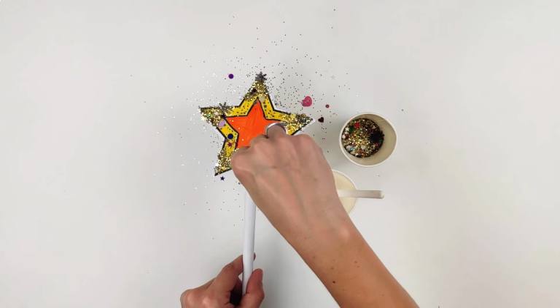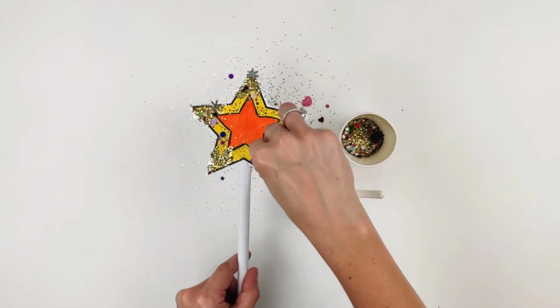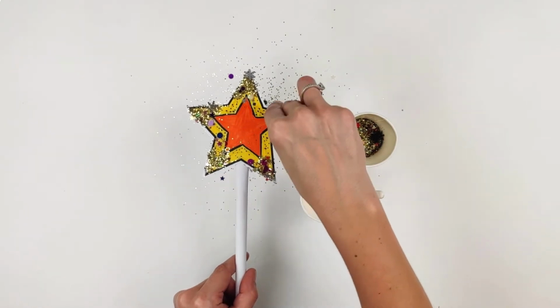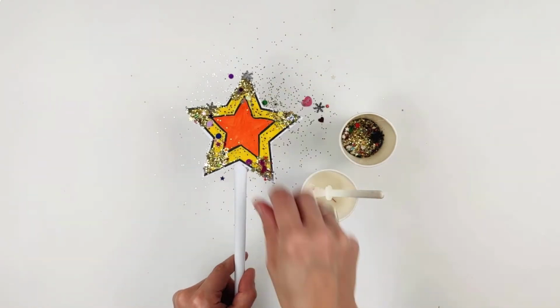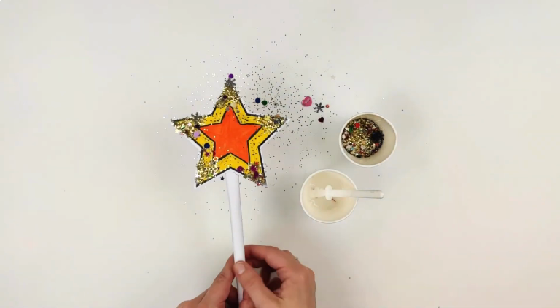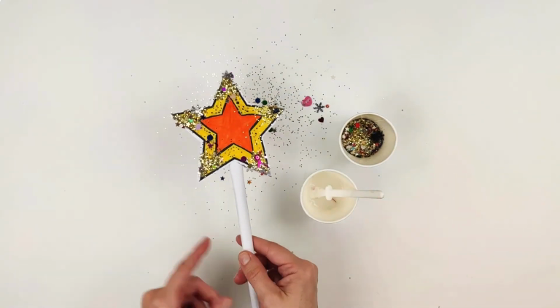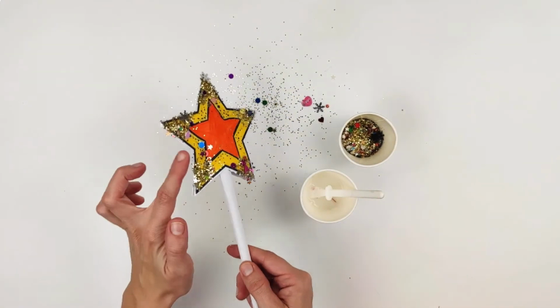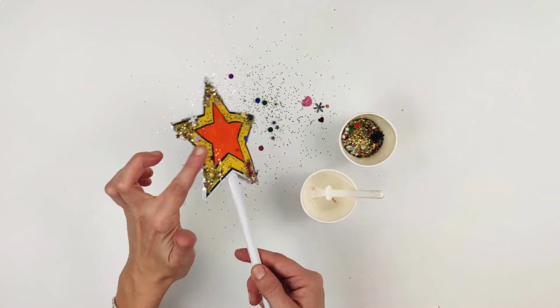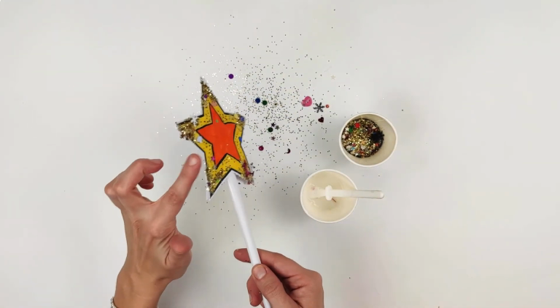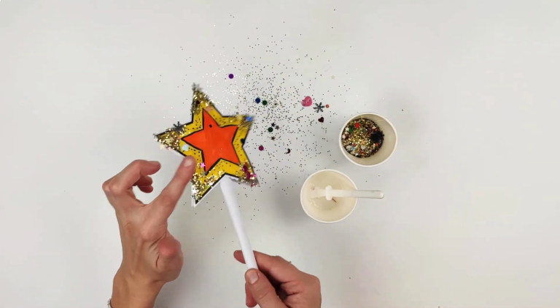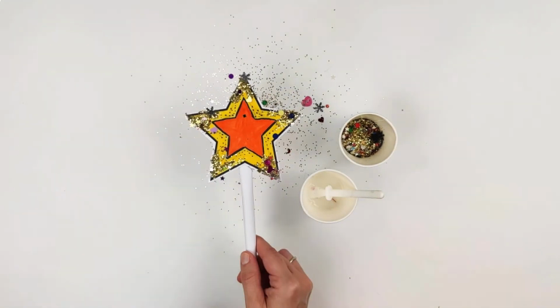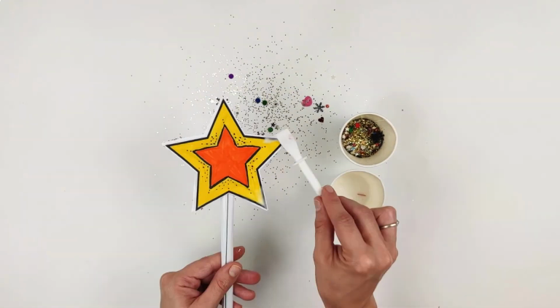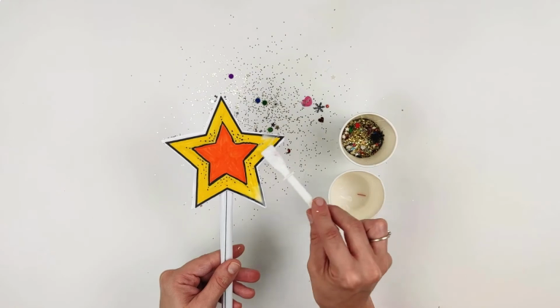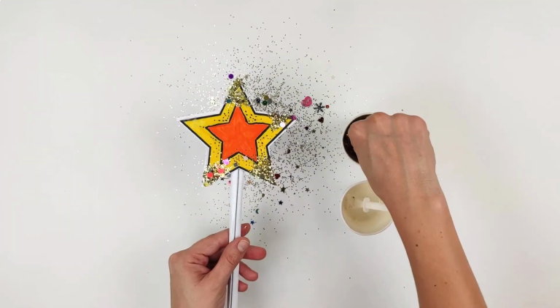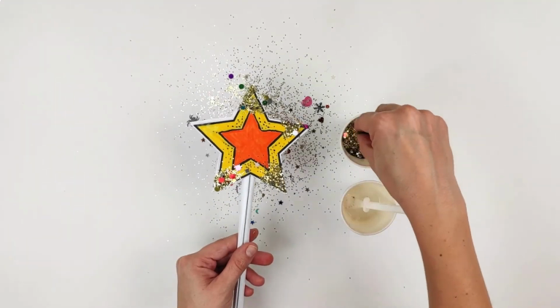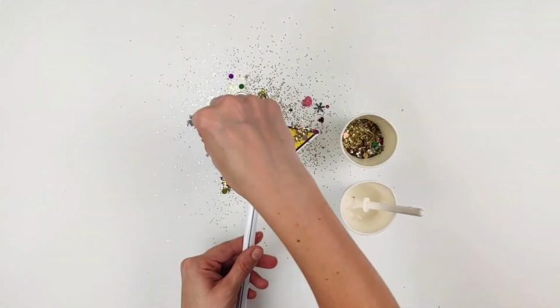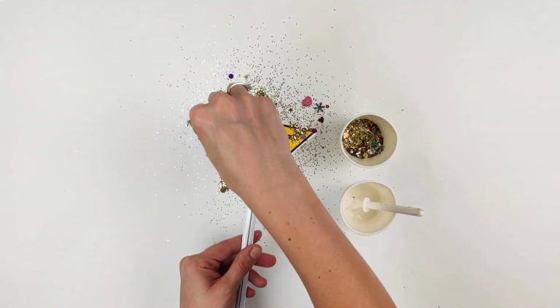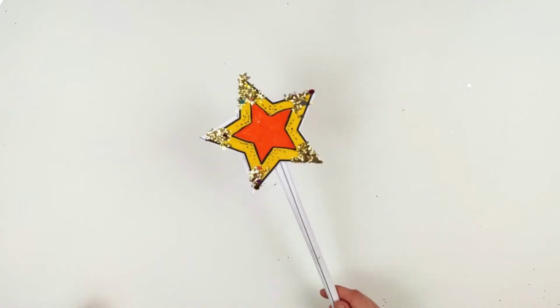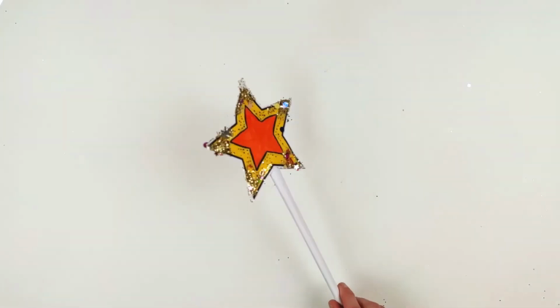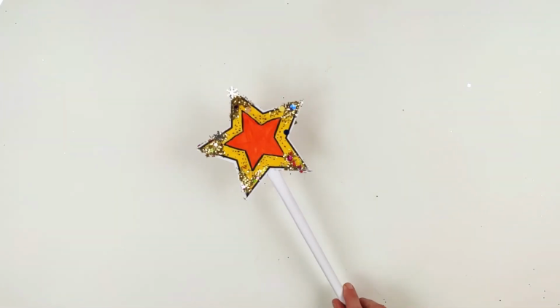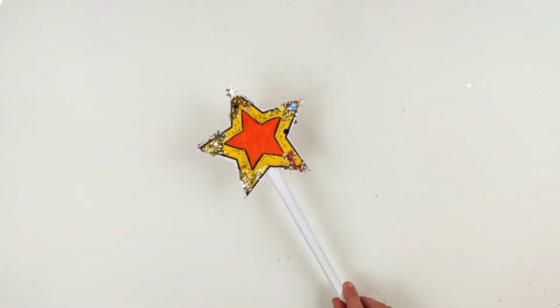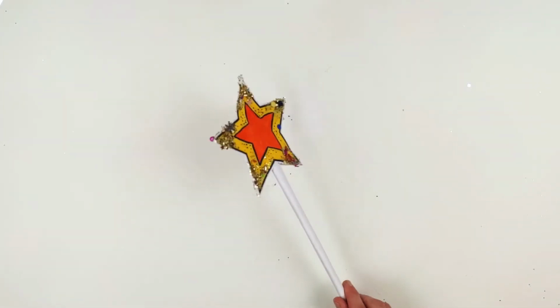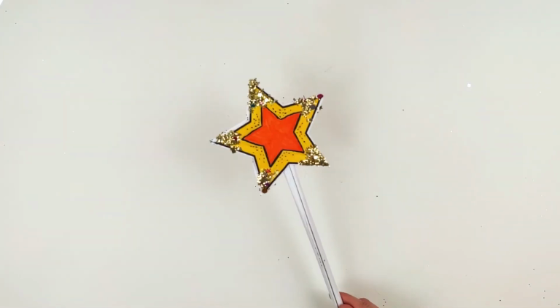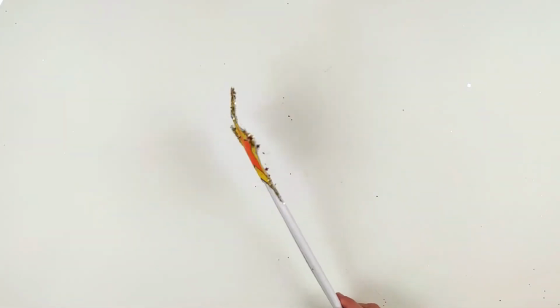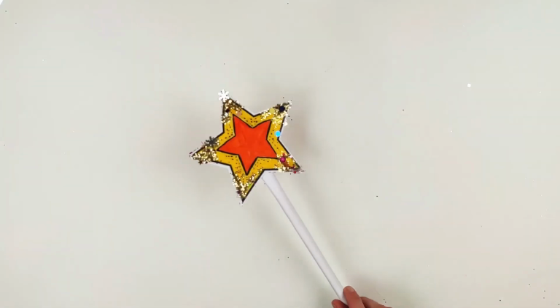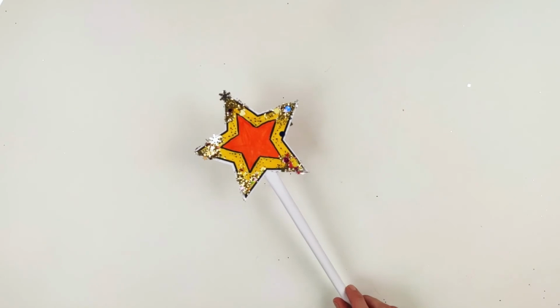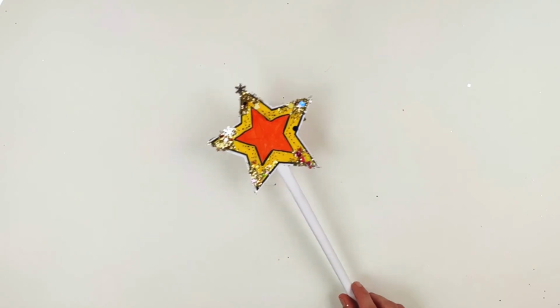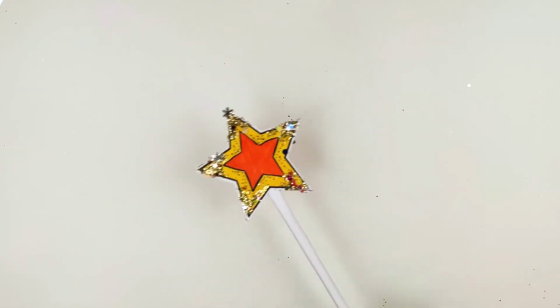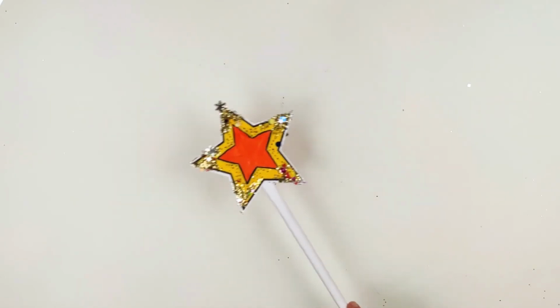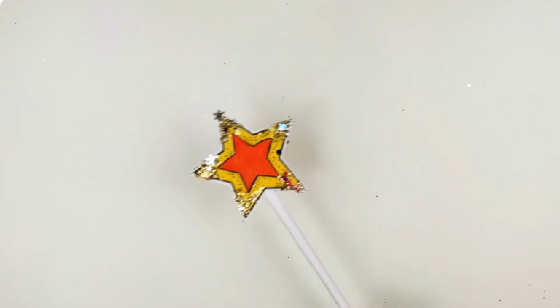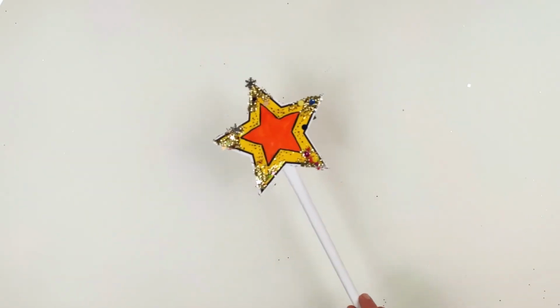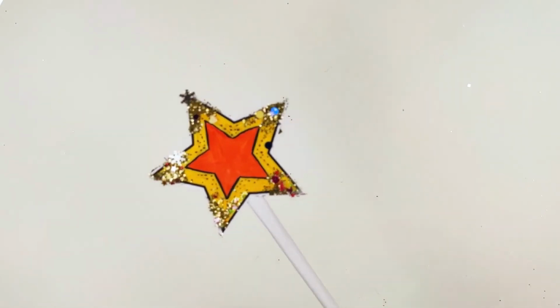magical sparkle. Tap gently to get rid of any excess glitter. Now repeat on the other side — and there you have it, your own magical wand! I wonder what magic you can make. Abracadabra!